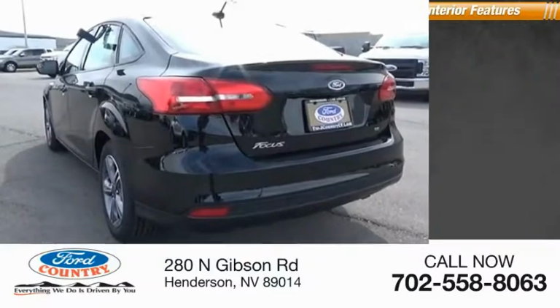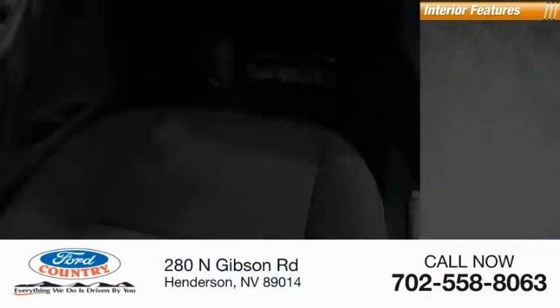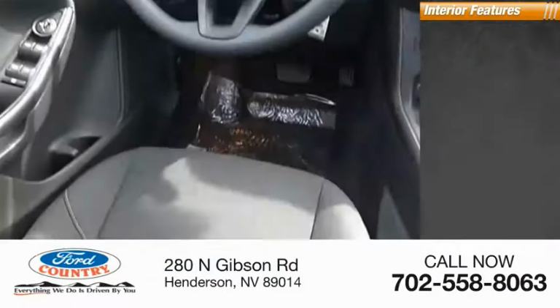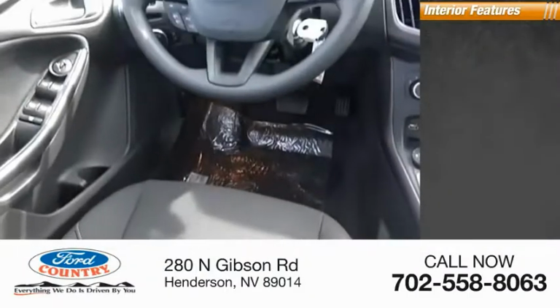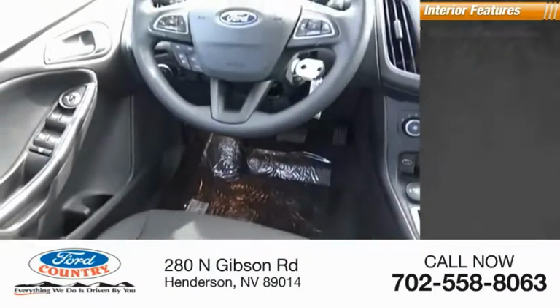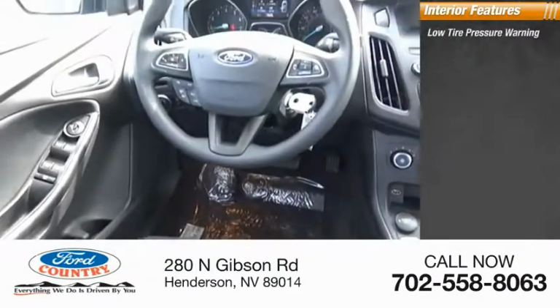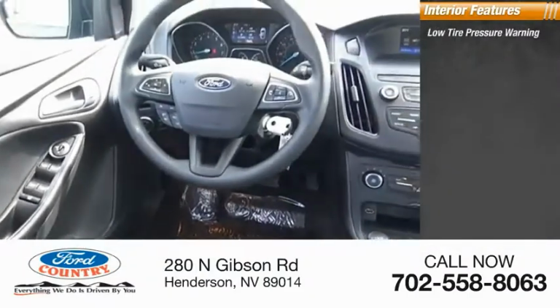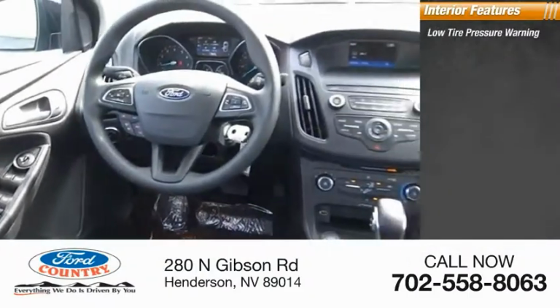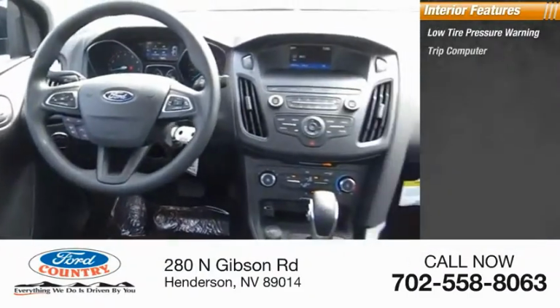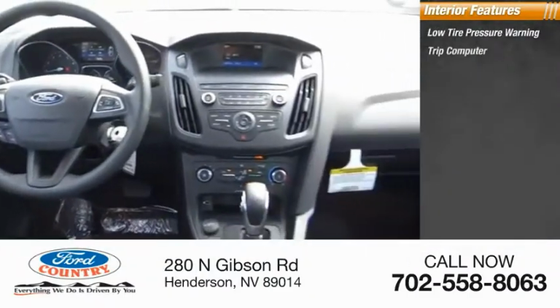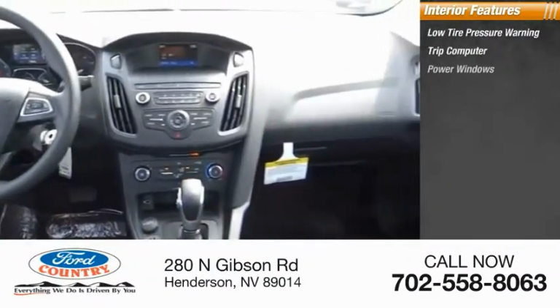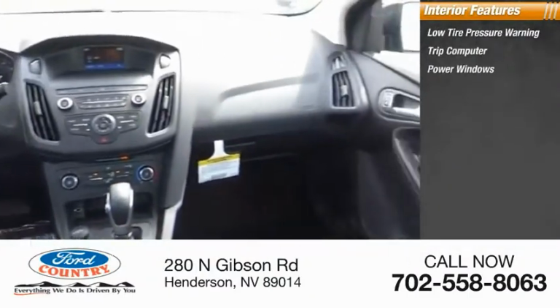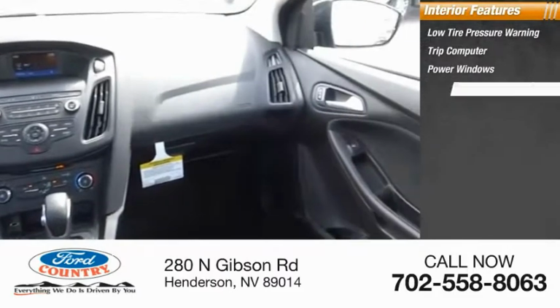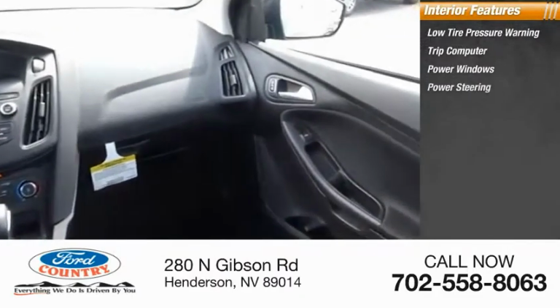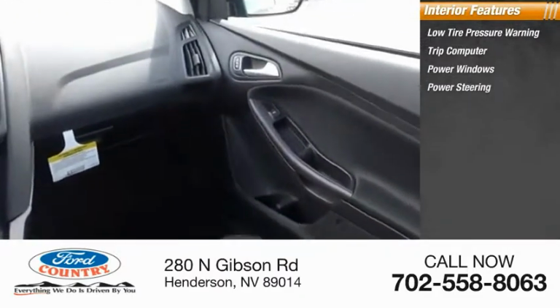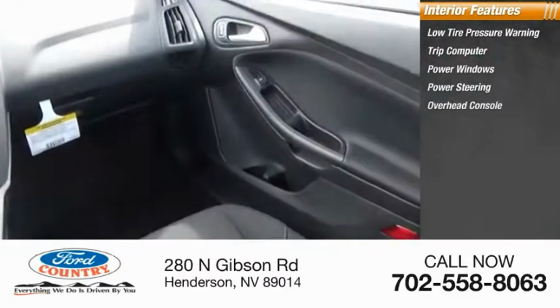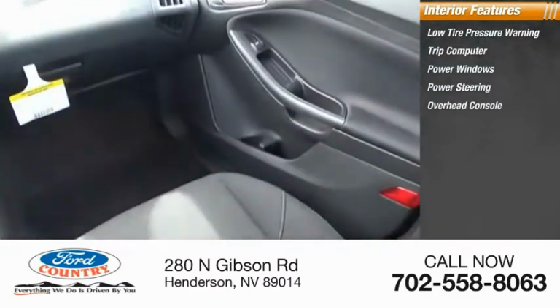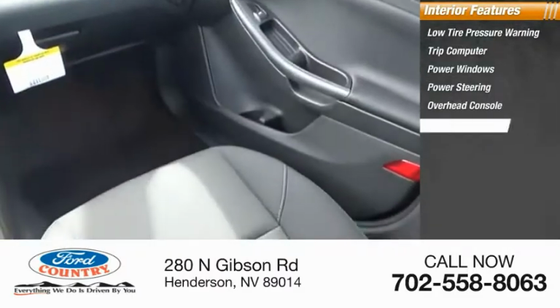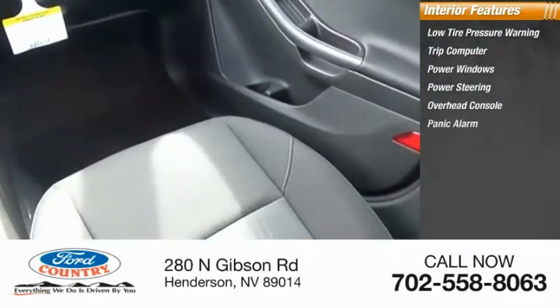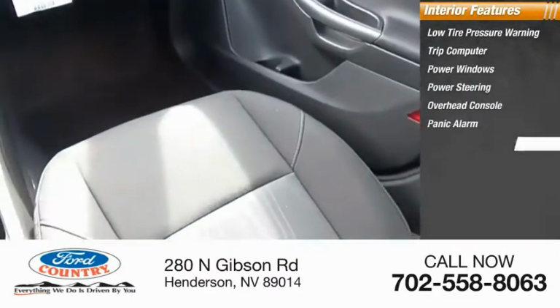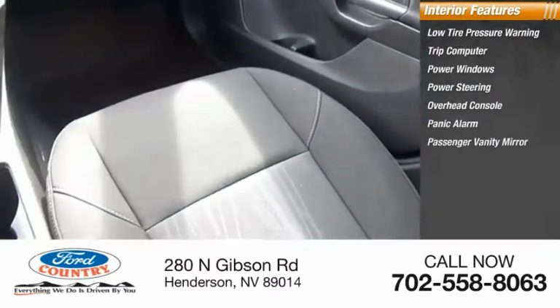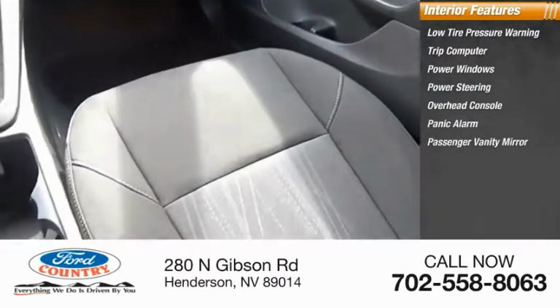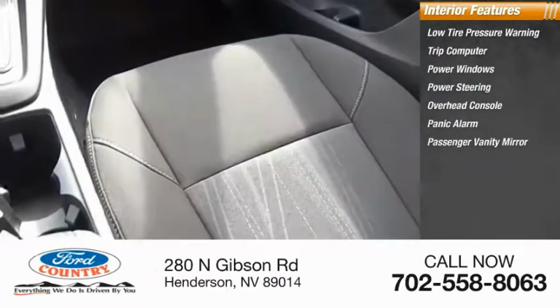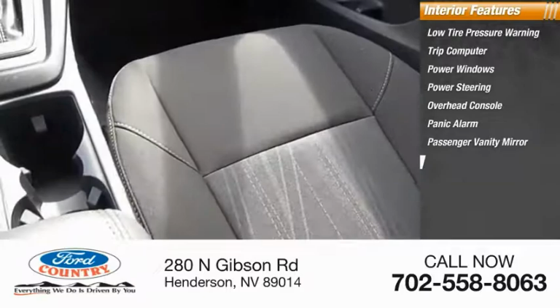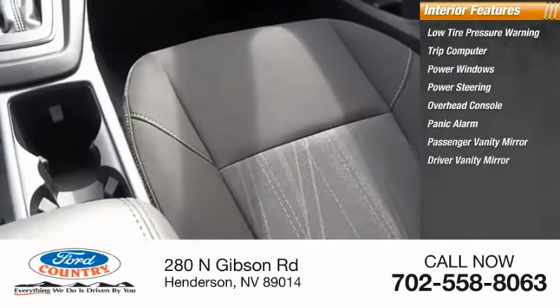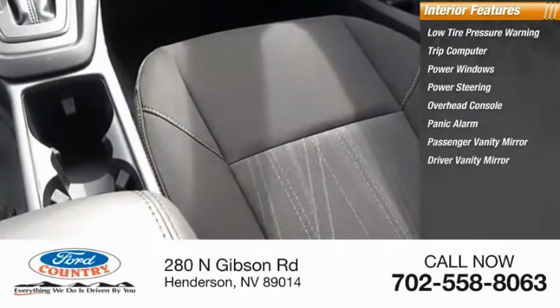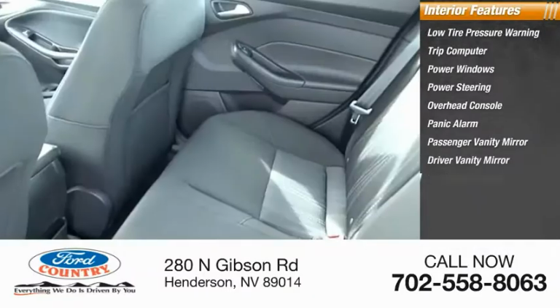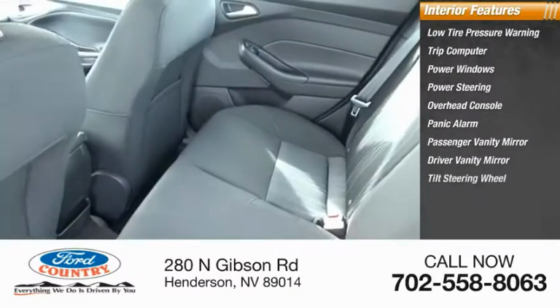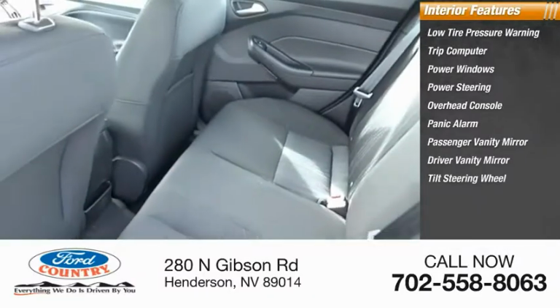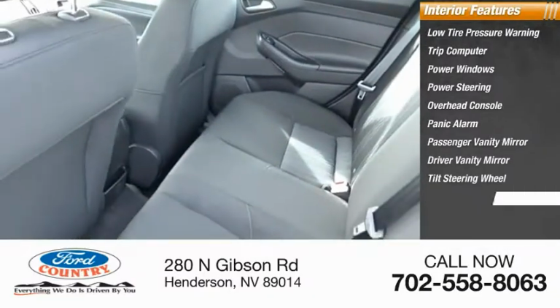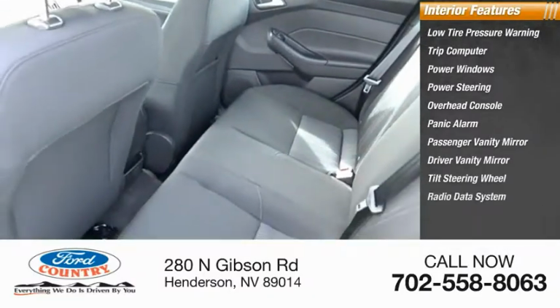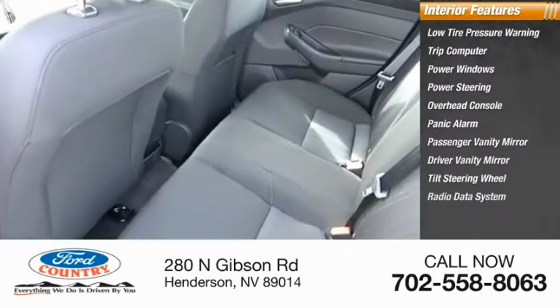Inside you'll find low tire pressure warning, trip computer, power windows, power steering, overhead console, panic alarm, passenger vanity mirror, driver vanity mirror, tilt steering wheel, radio data system.